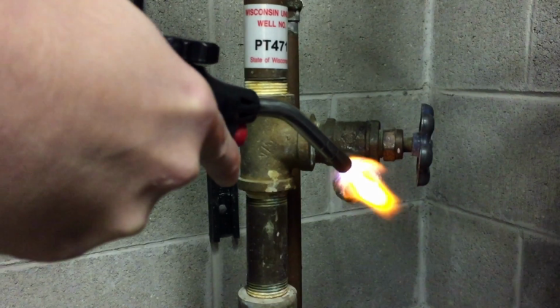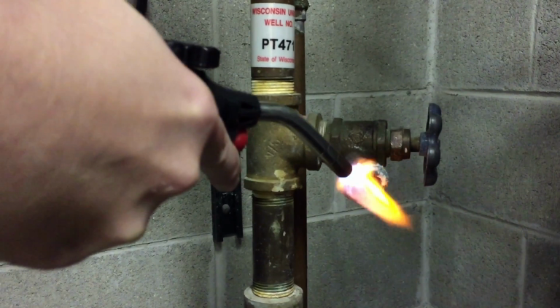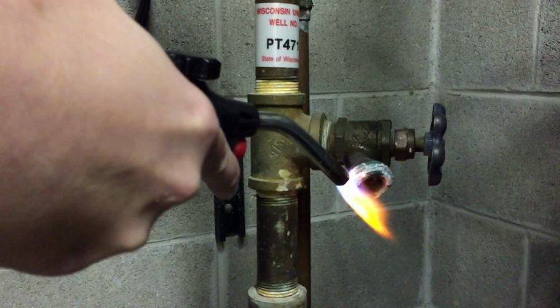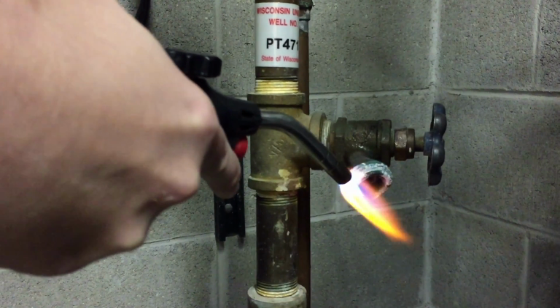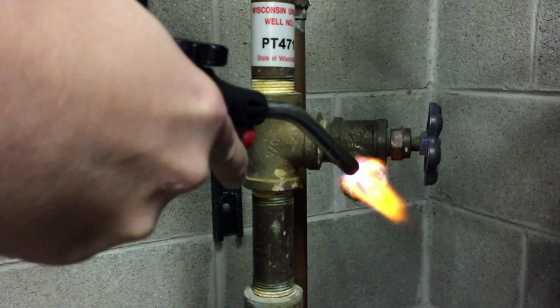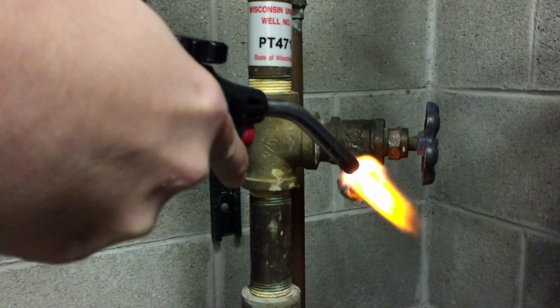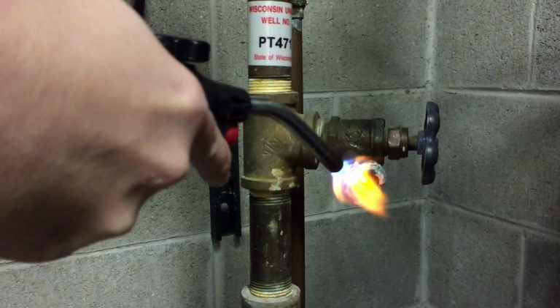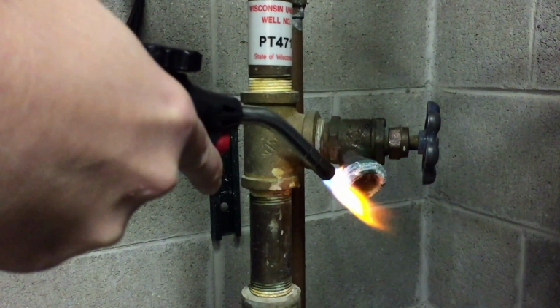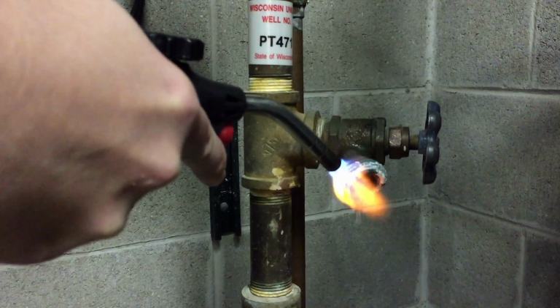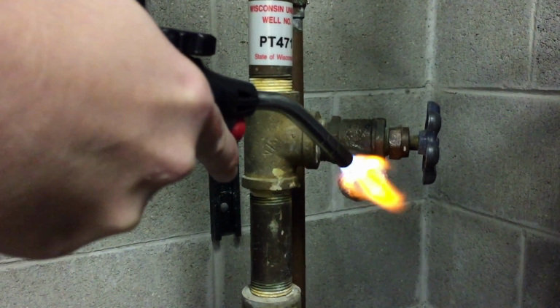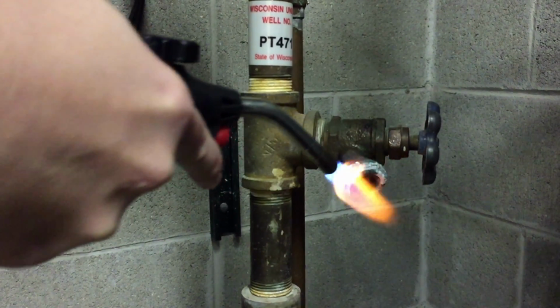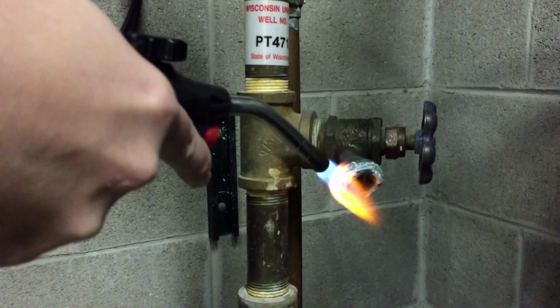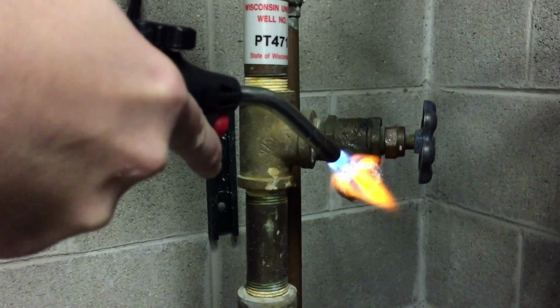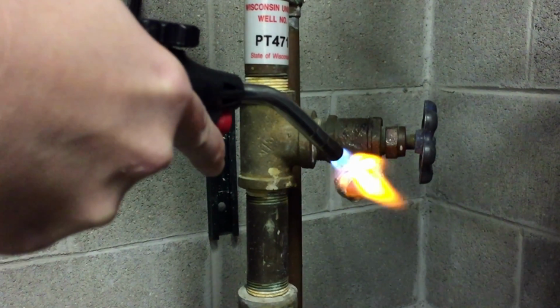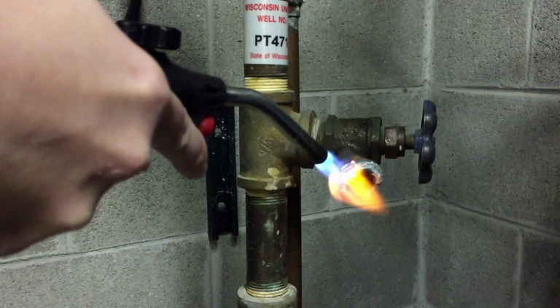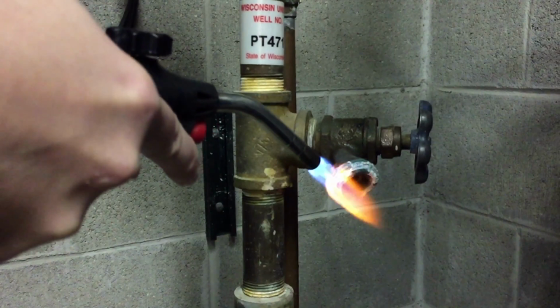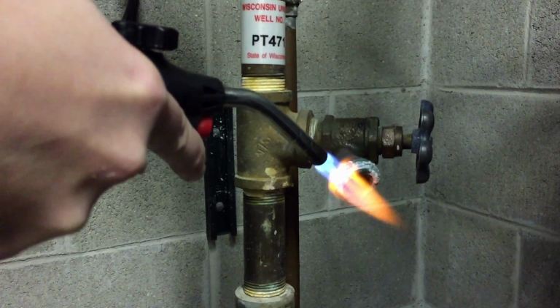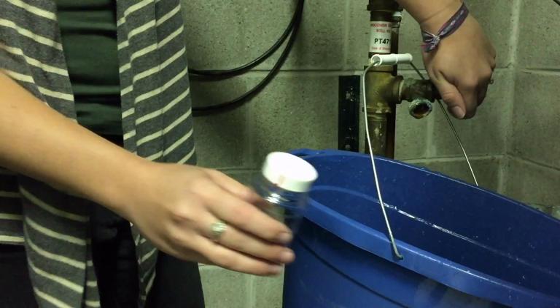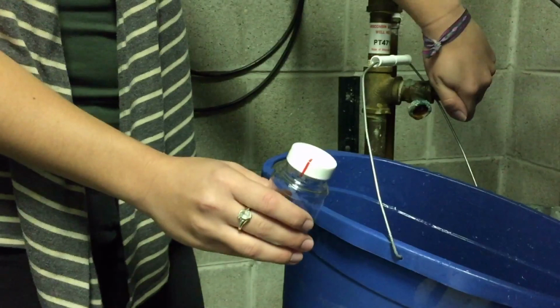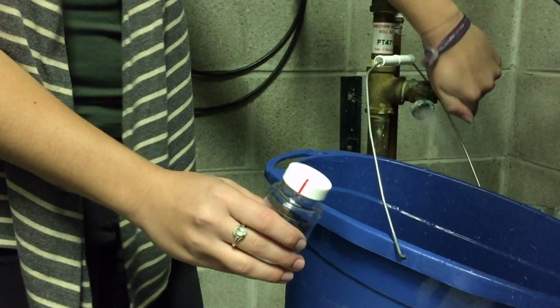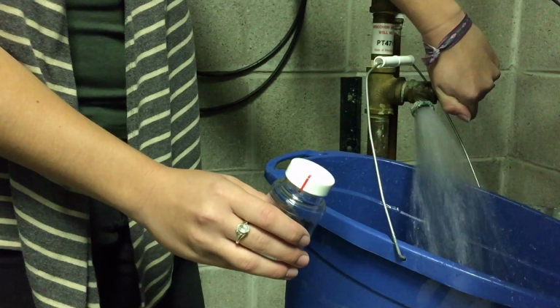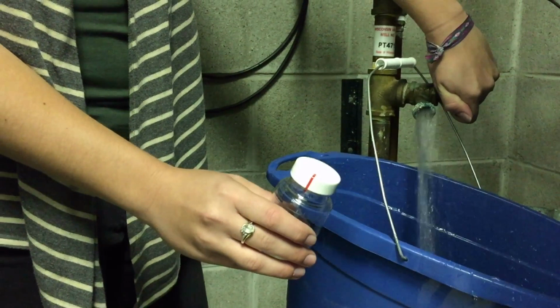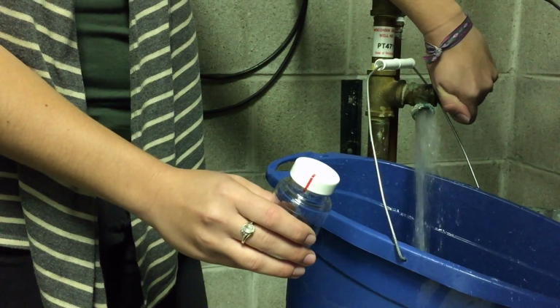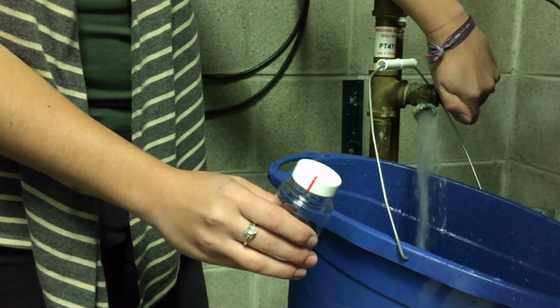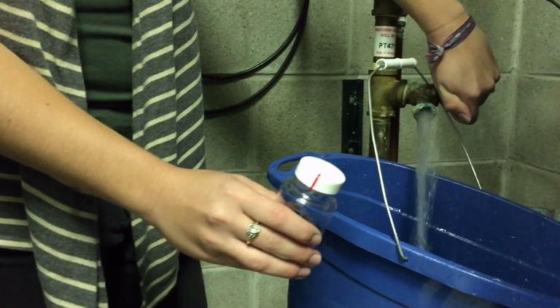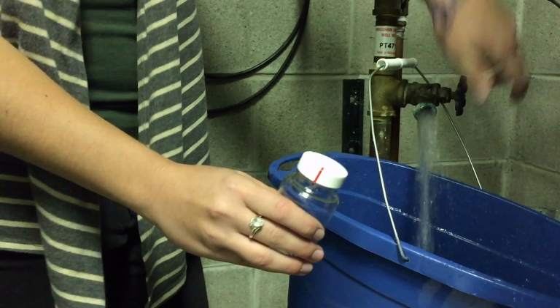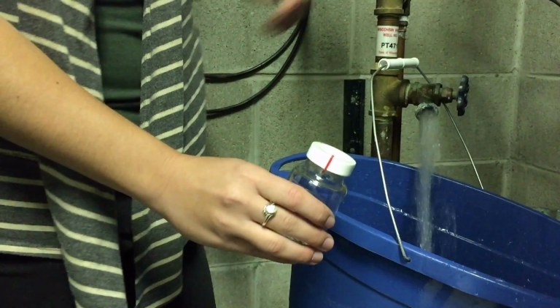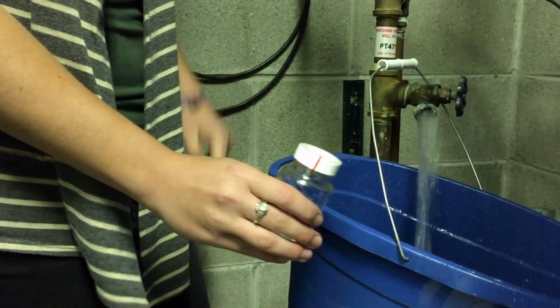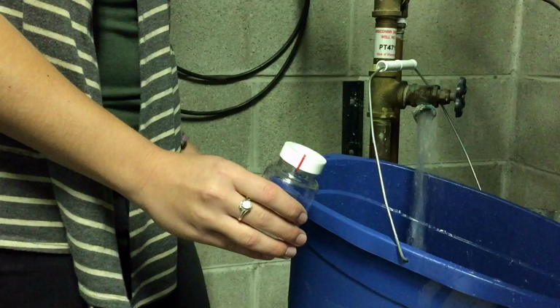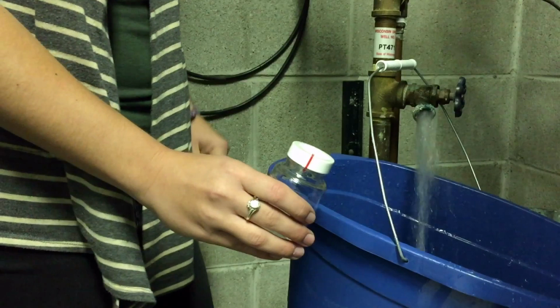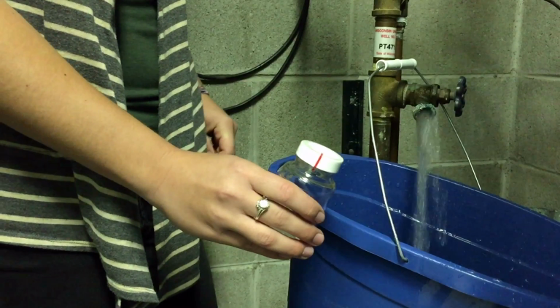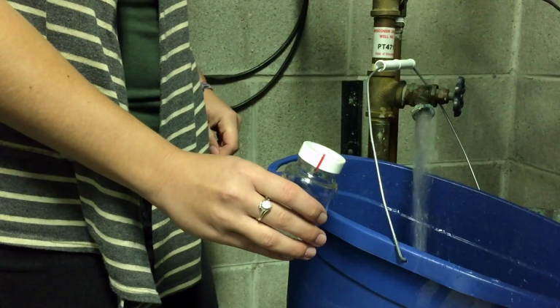Then you want to turn it off and heat it up with a lighter or a torch for 10 to 20 seconds to kill any bacteria that might be on the spigot head. Then you'll turn it back on and run it for another 30 seconds.